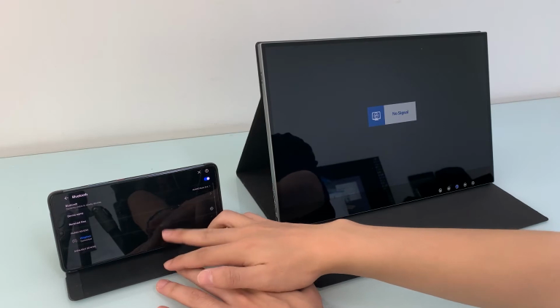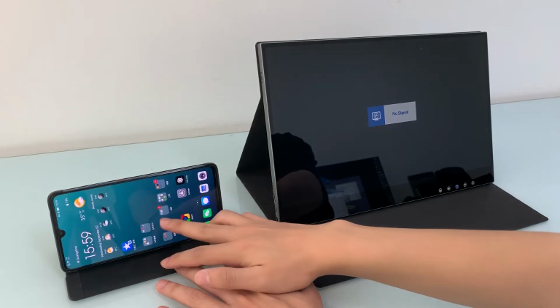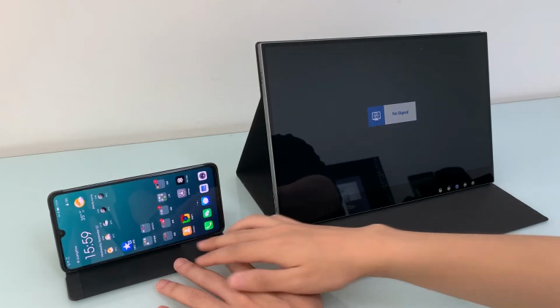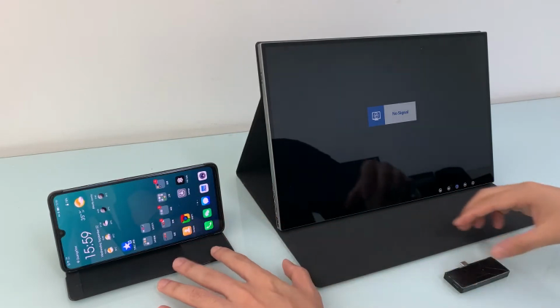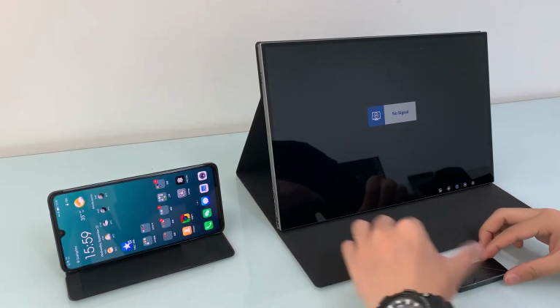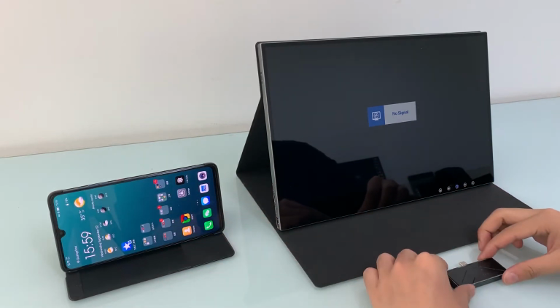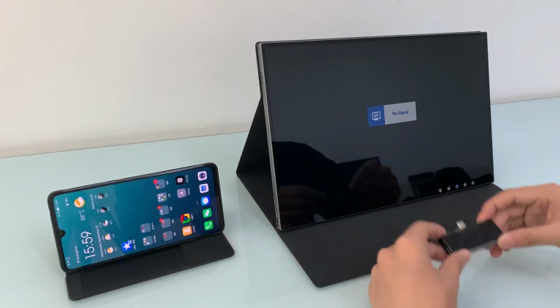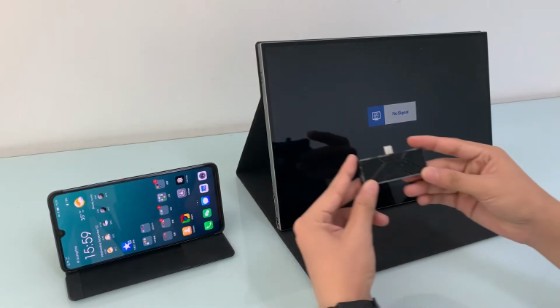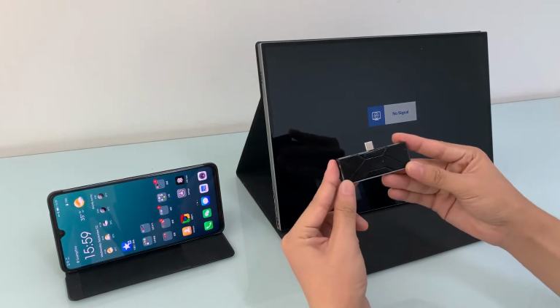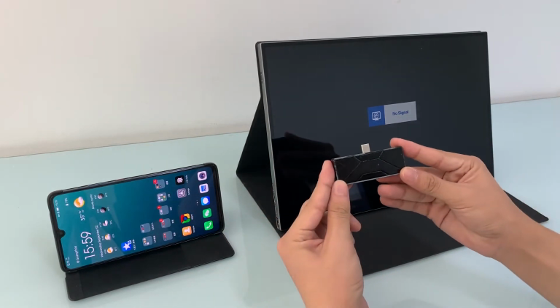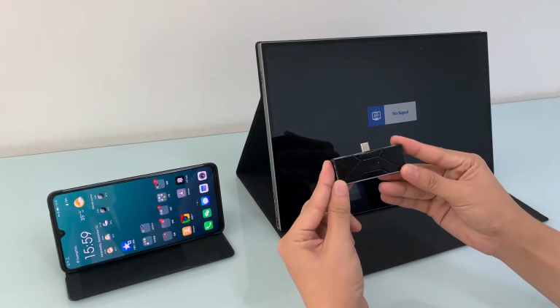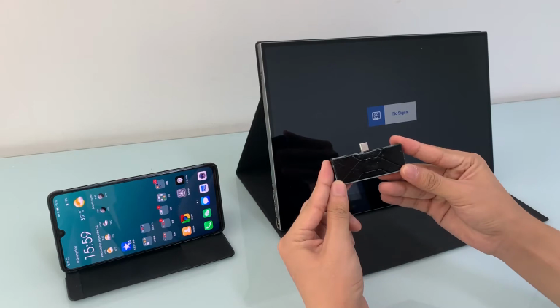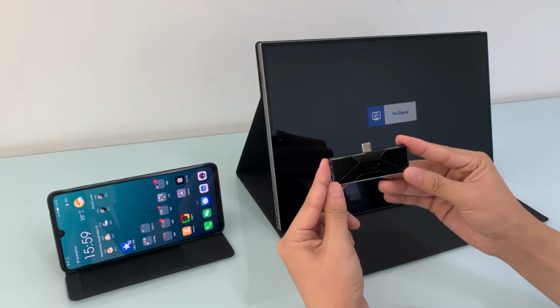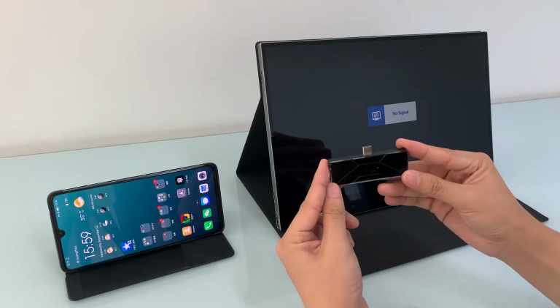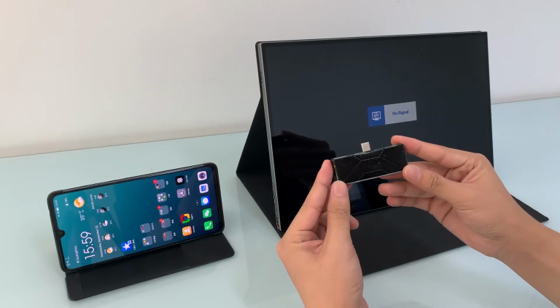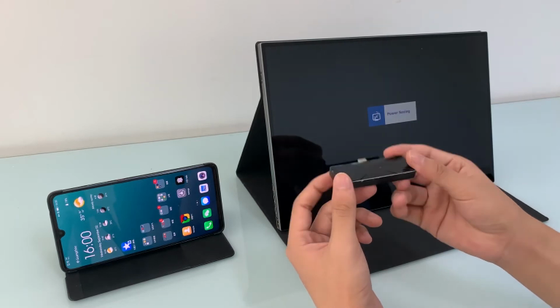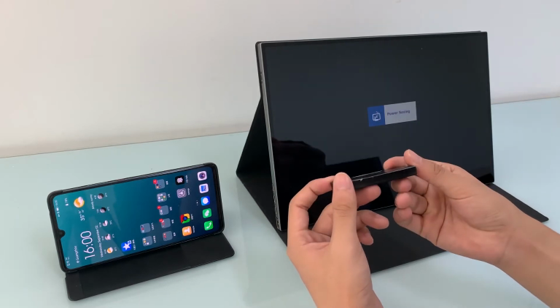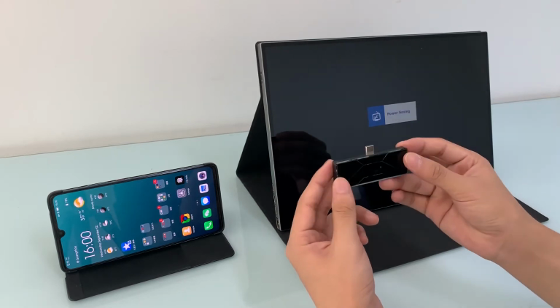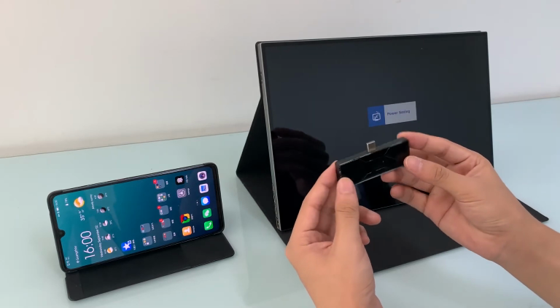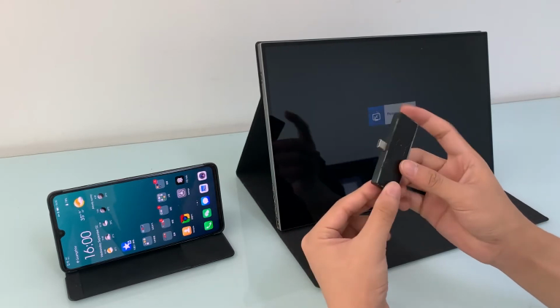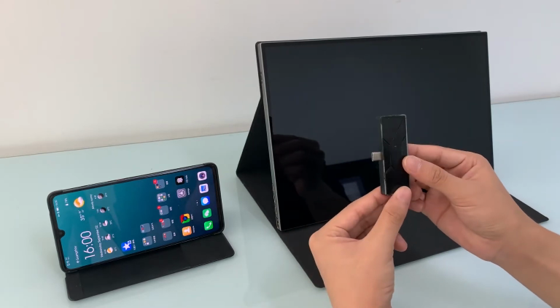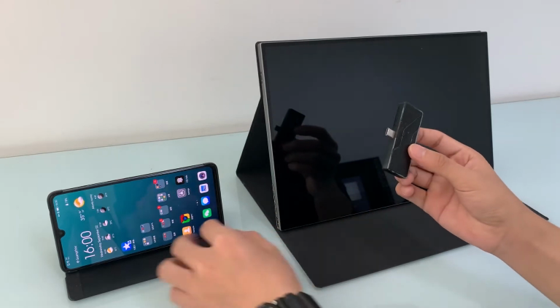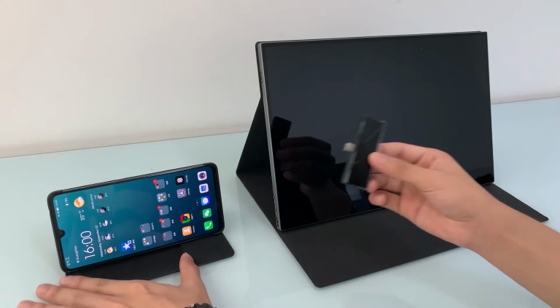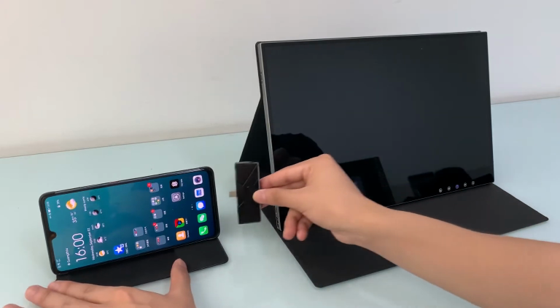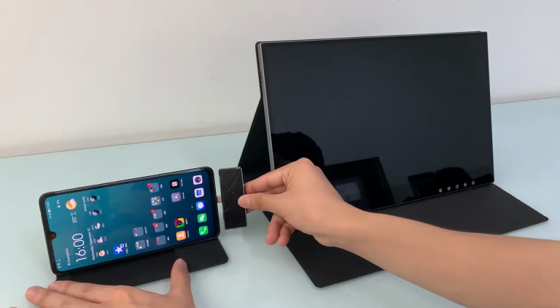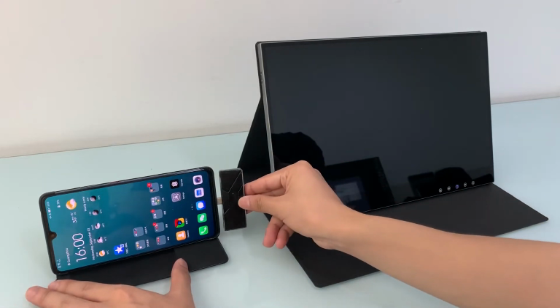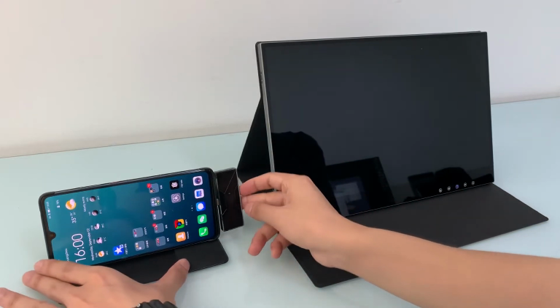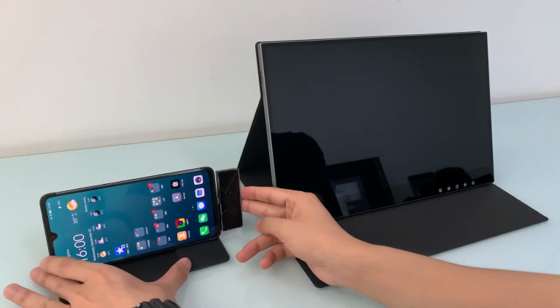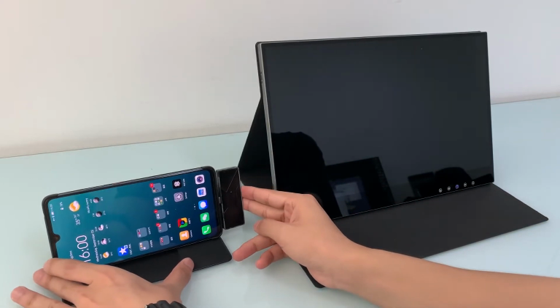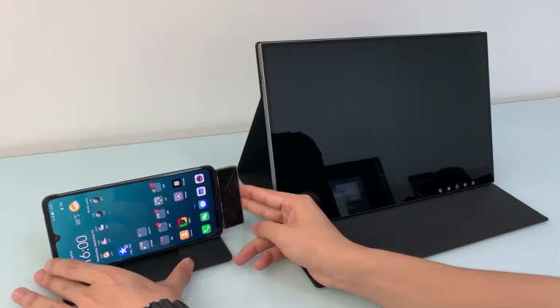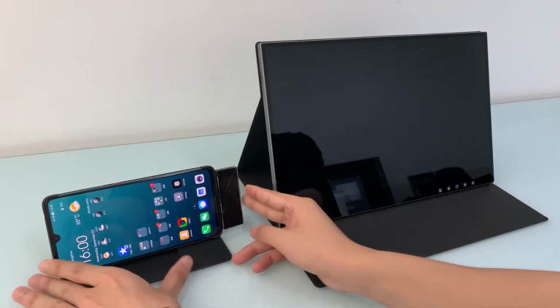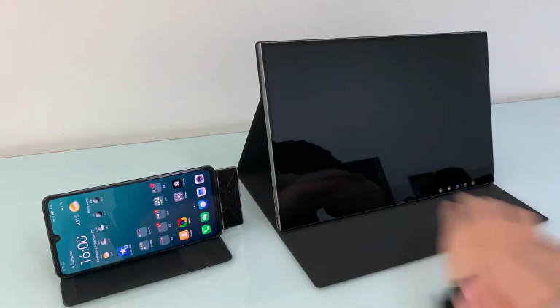Then you no longer need to pair again next time. This is the wireless HD transmitter first version prototype — this one has a USB-C connector. At the moment we are making a 2-in-1 with an HDMI module together, so it will support HDMI devices as well.